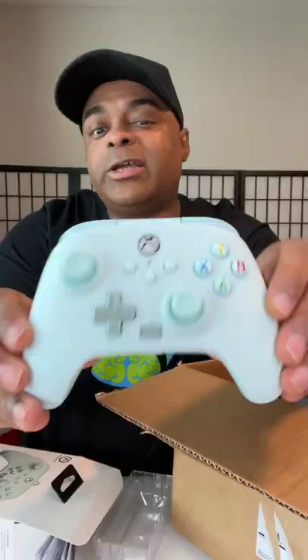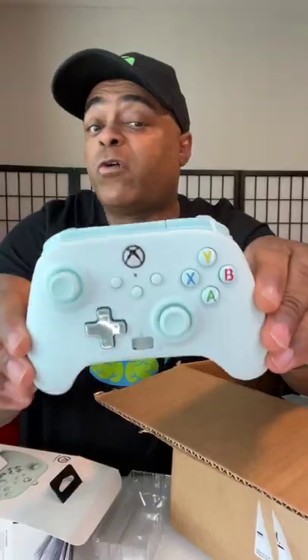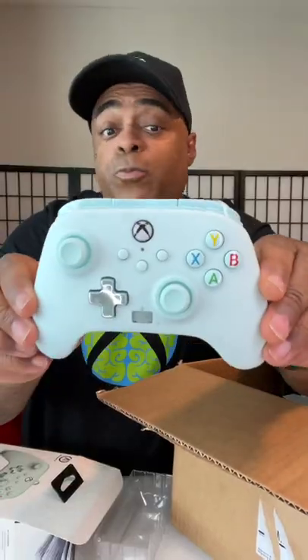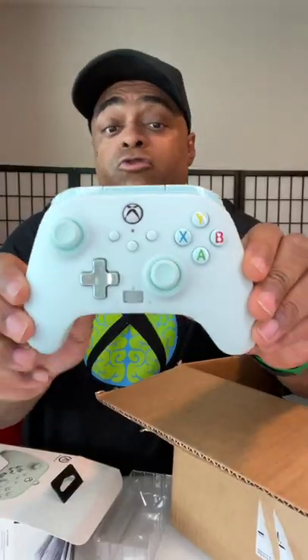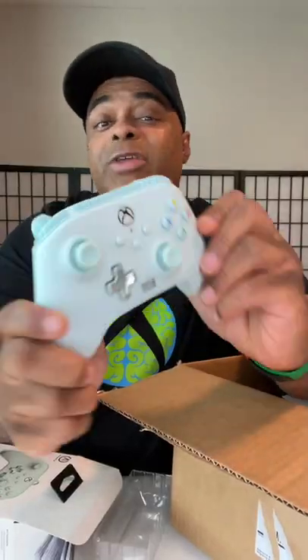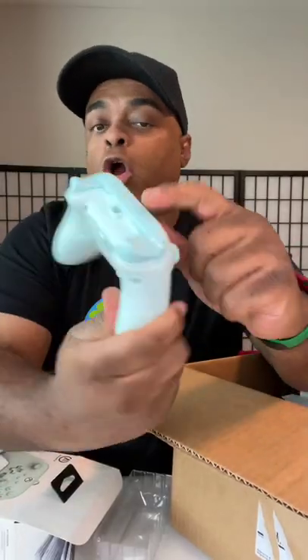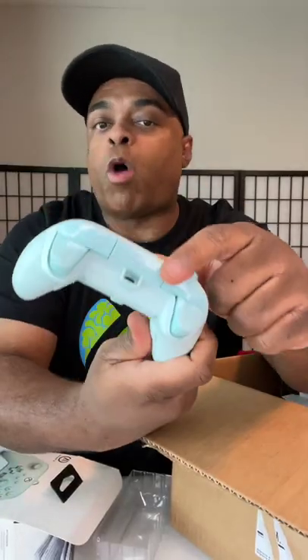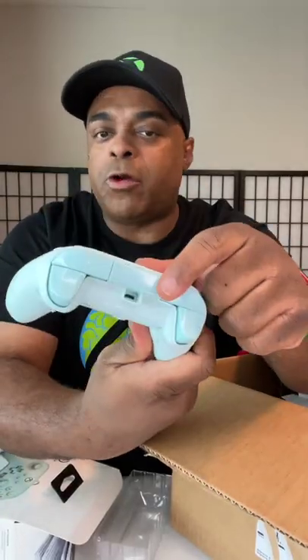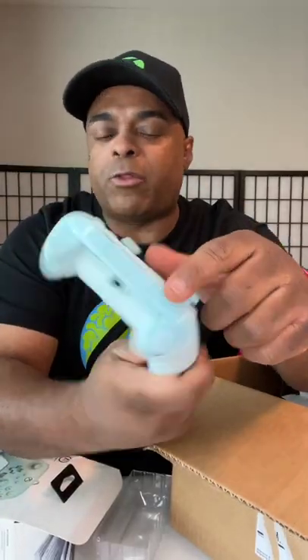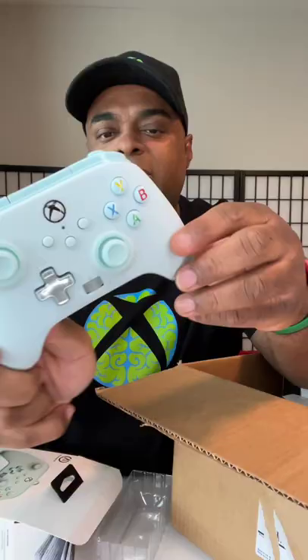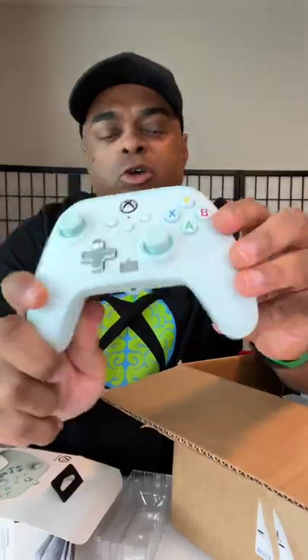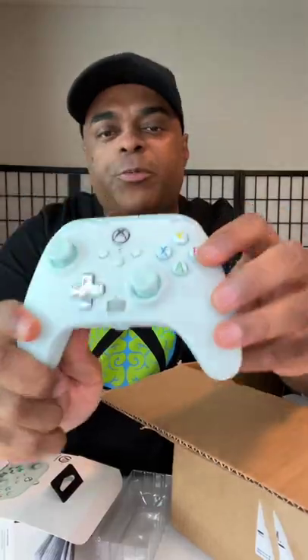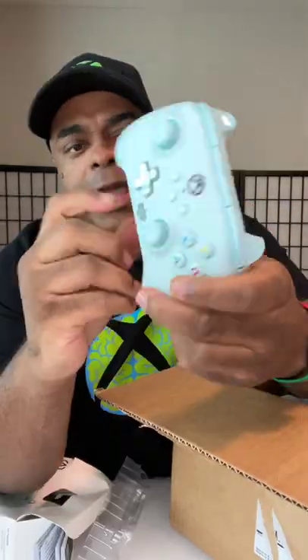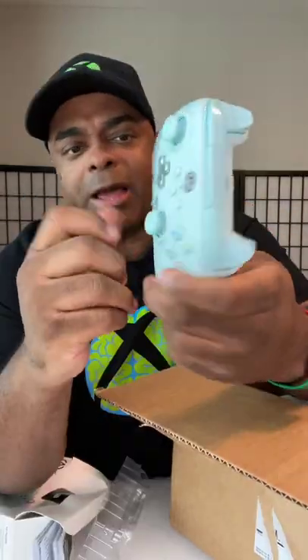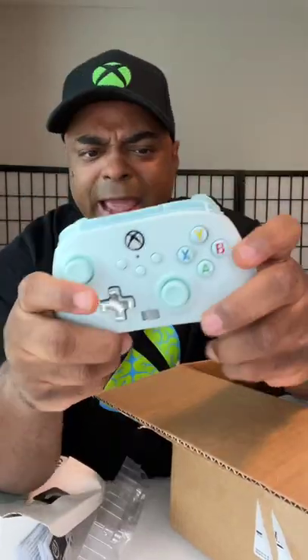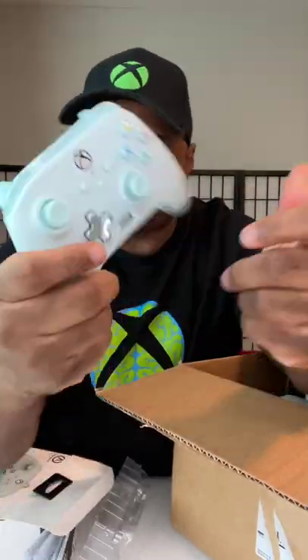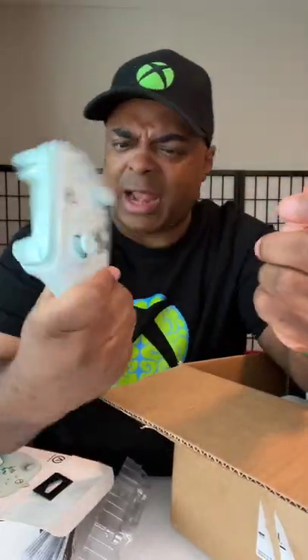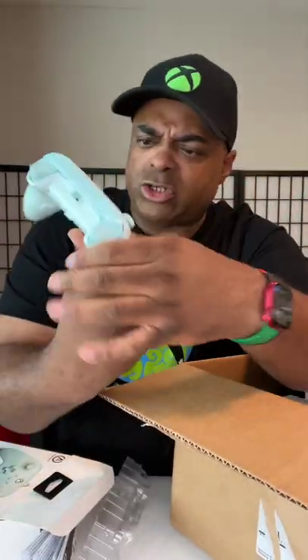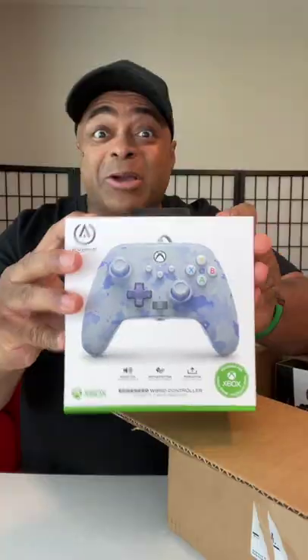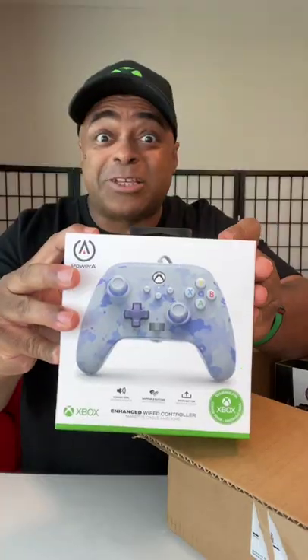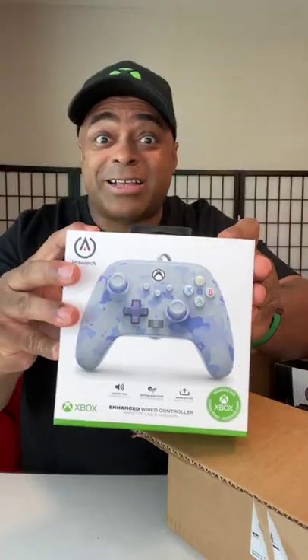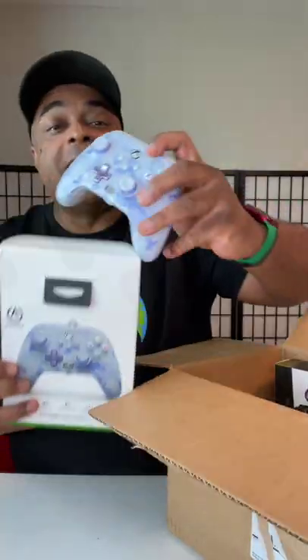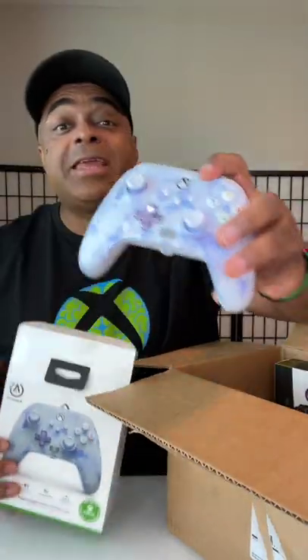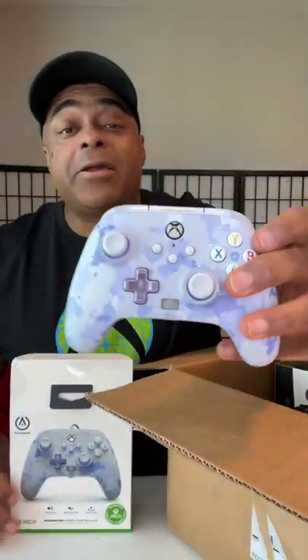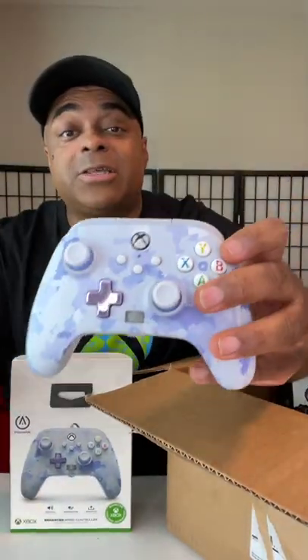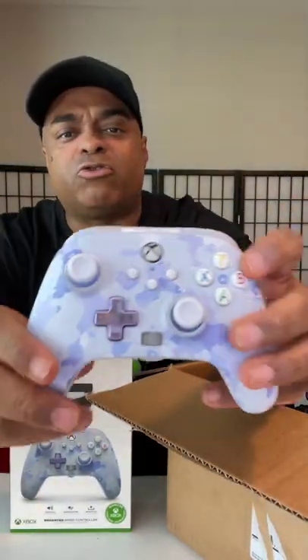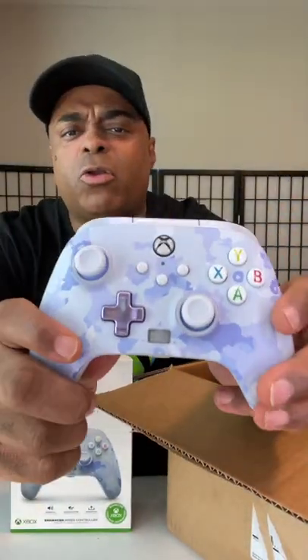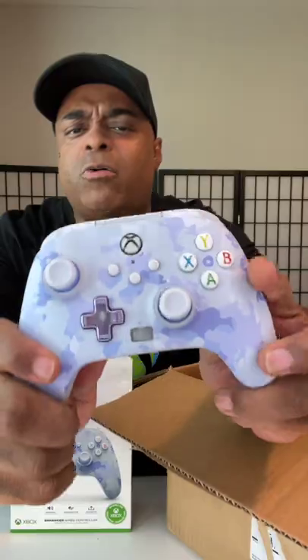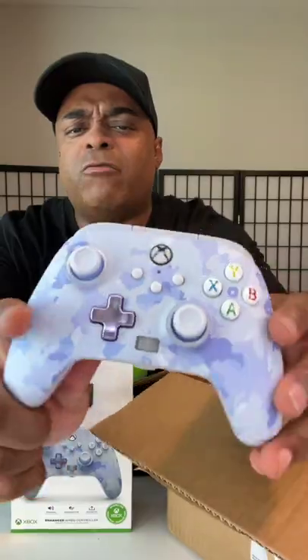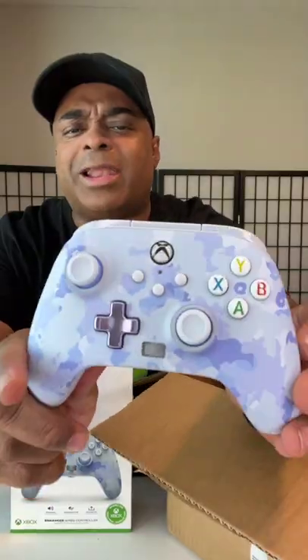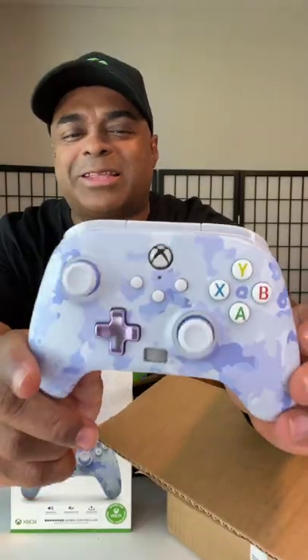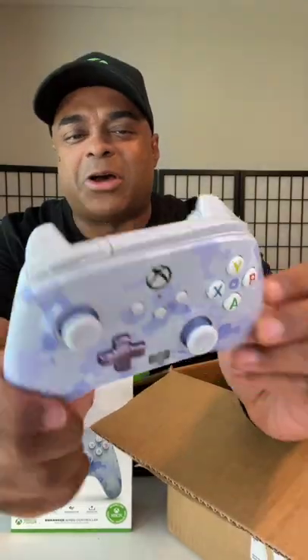Here's the first spring controller. These are wired, by the way, so they're a little cheaper. And I like it. It's very light, too. Here's an Xbox, and here is the controller. I really like this color.